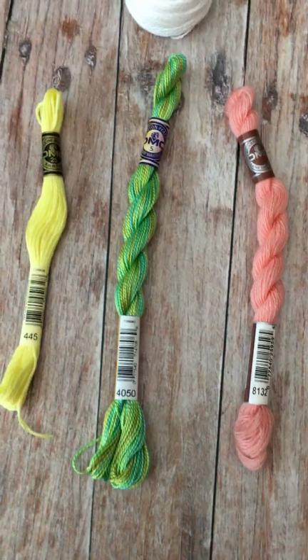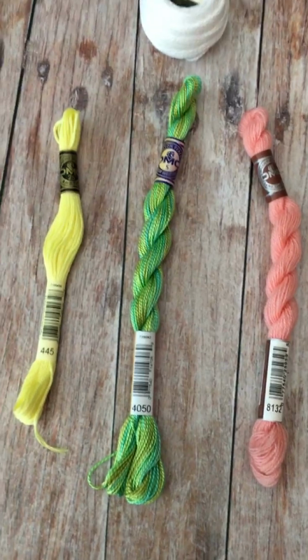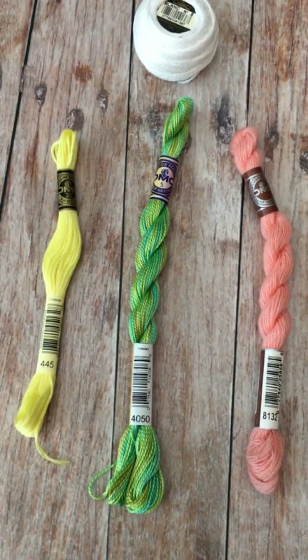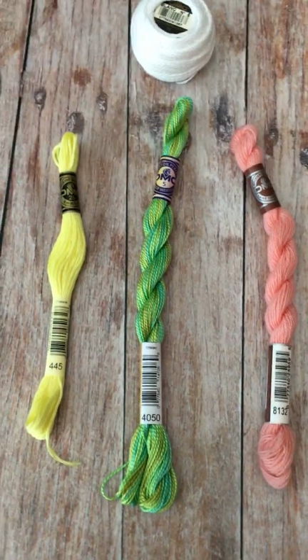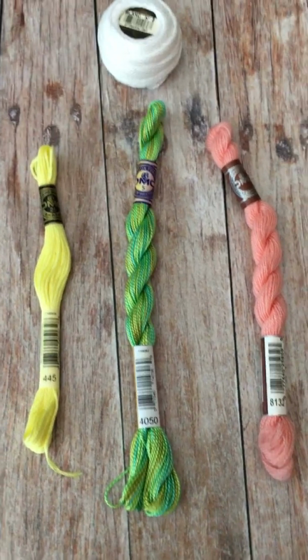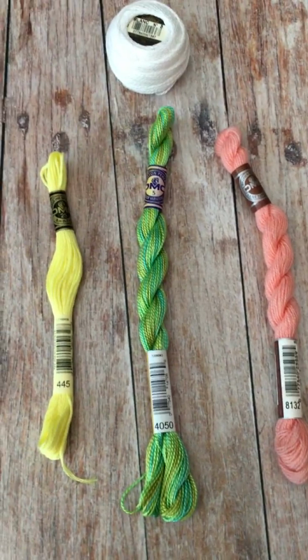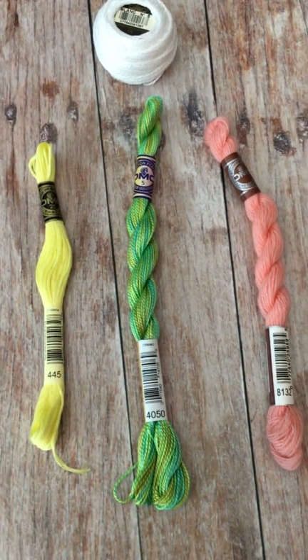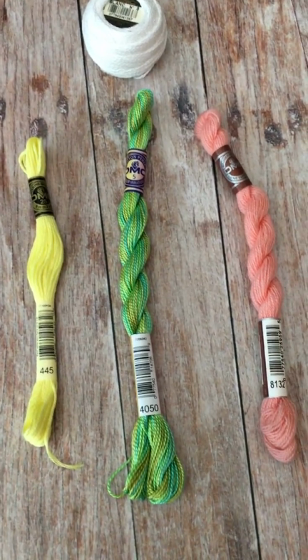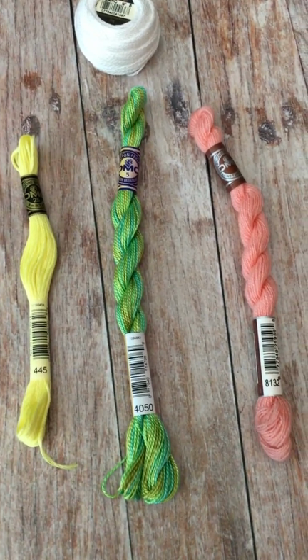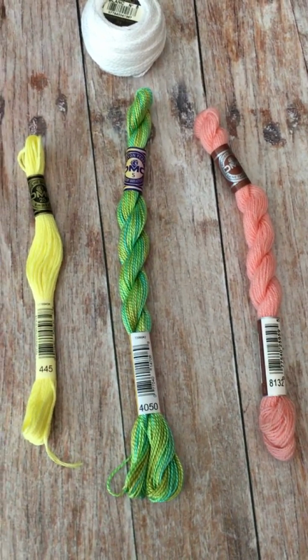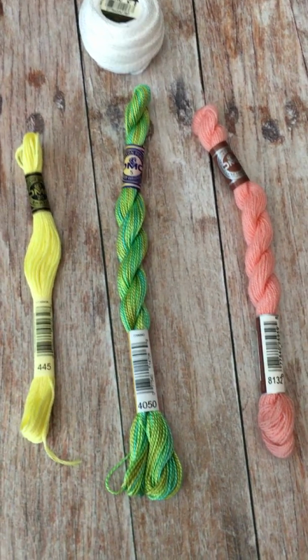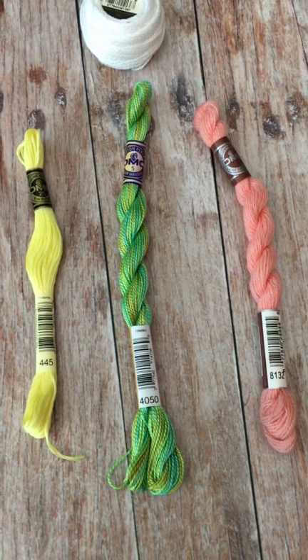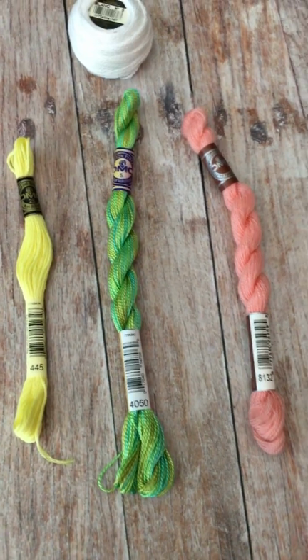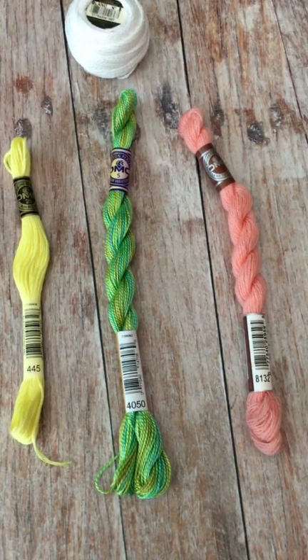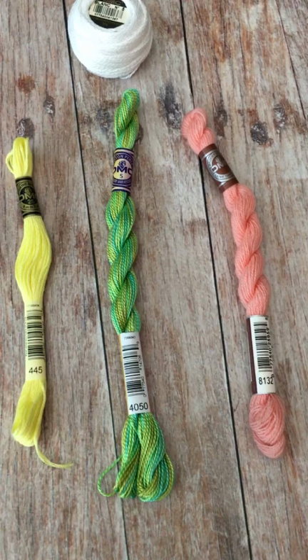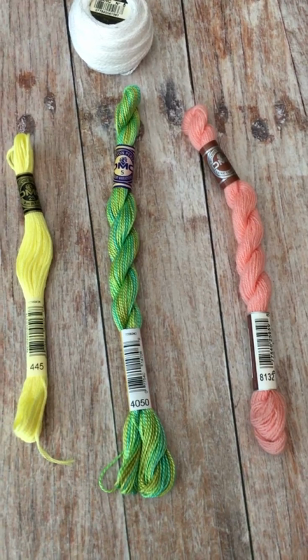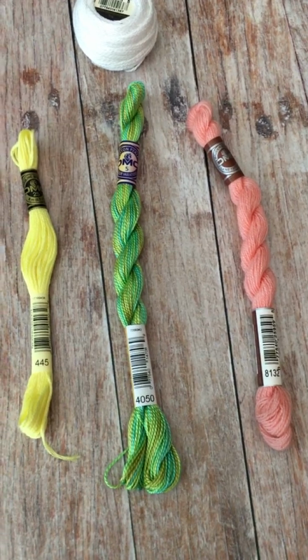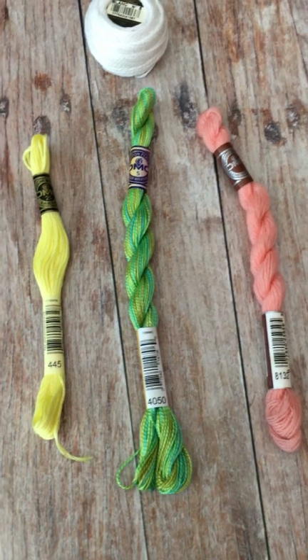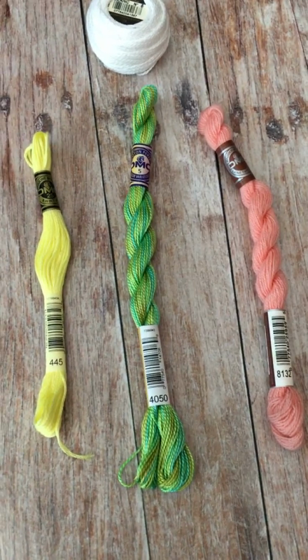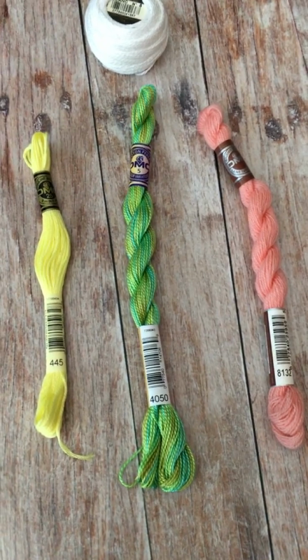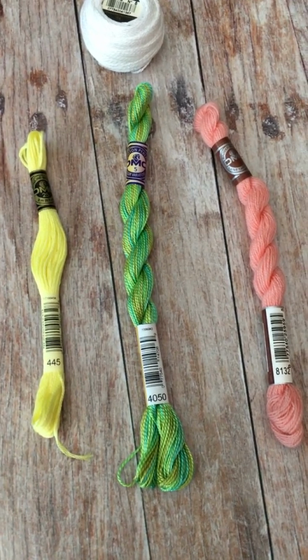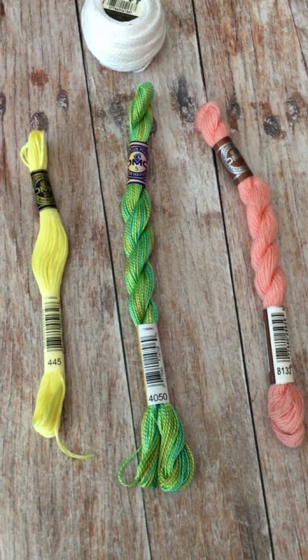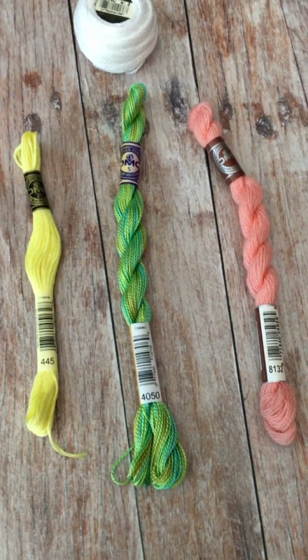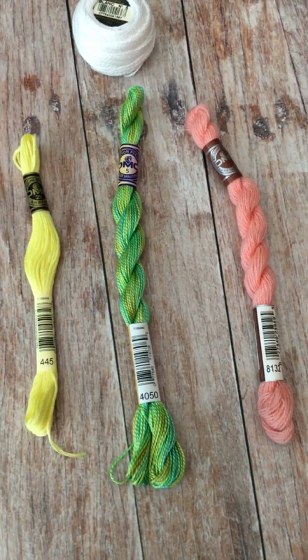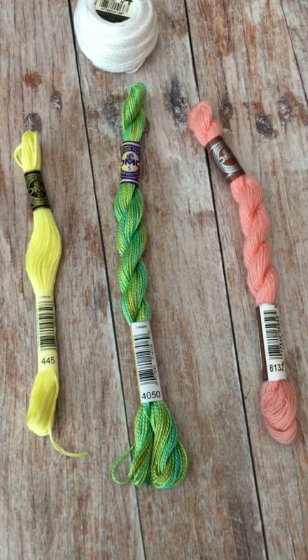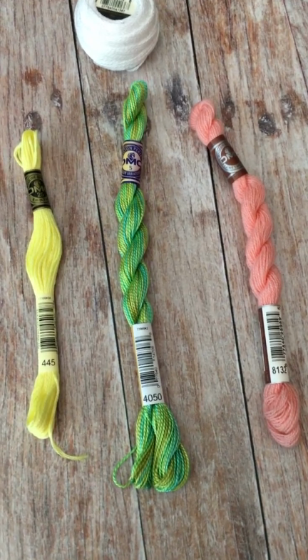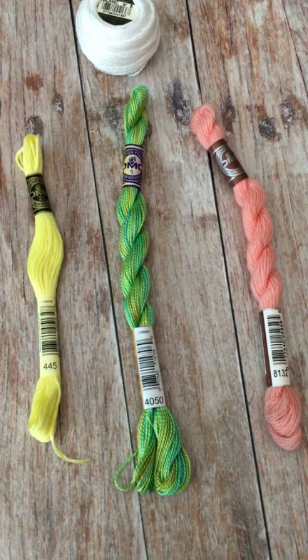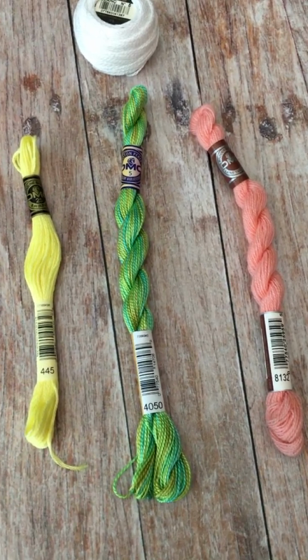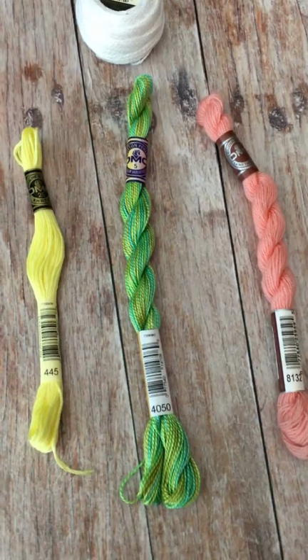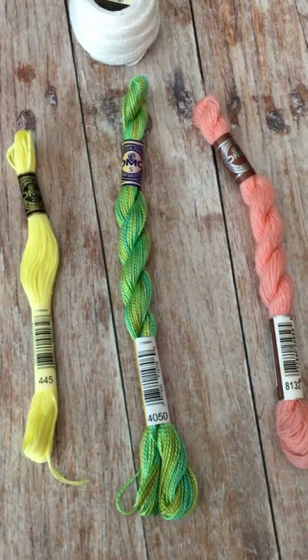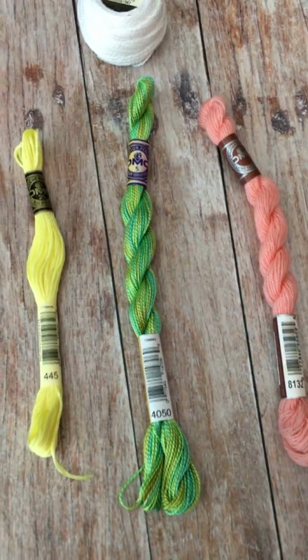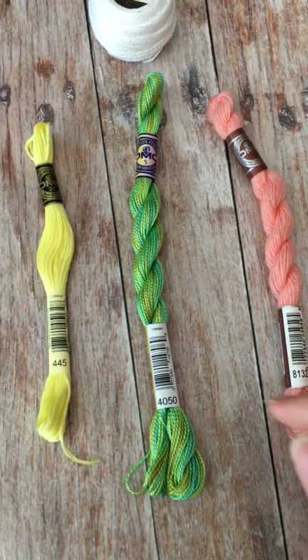Today I wanted to give you a little overview of some of the different embroidery flosses that are out there, so if you are new to this craft you'll have a sense of what you can look for when you are shopping around.